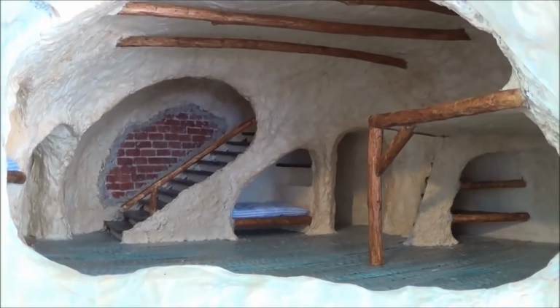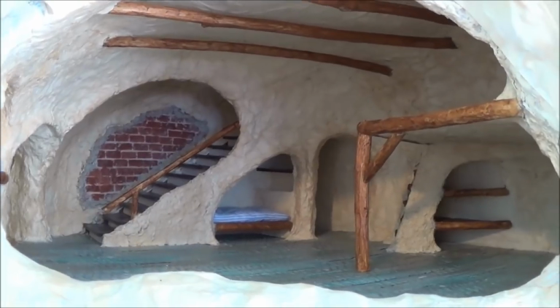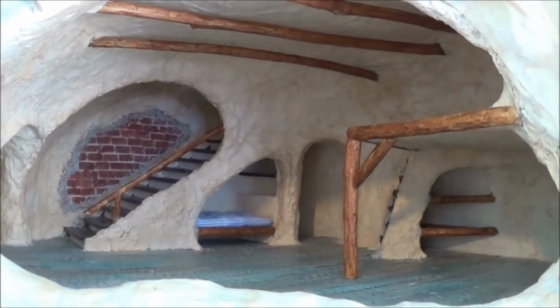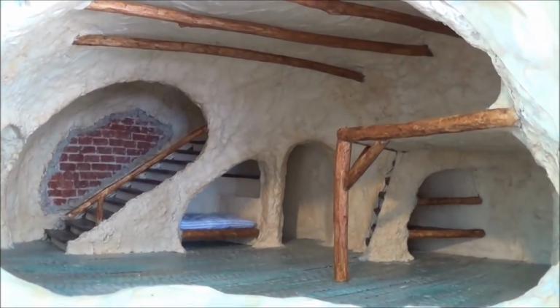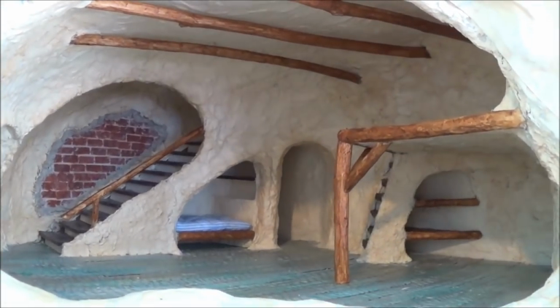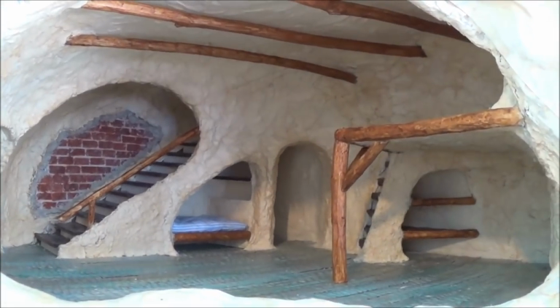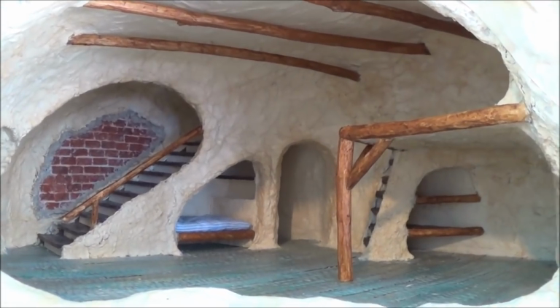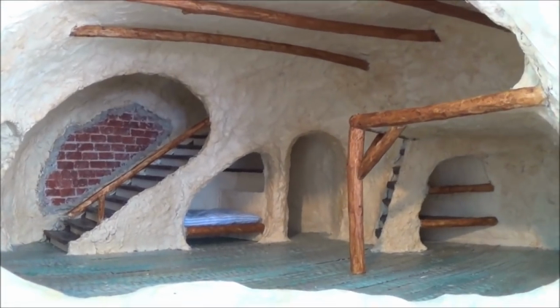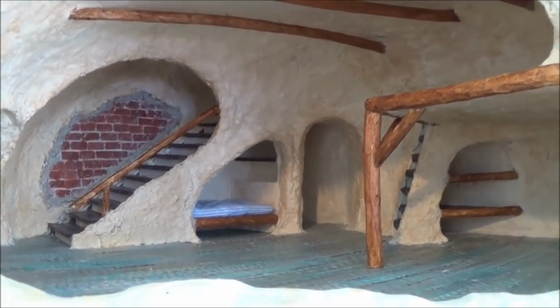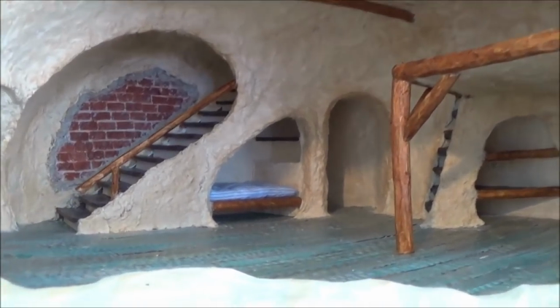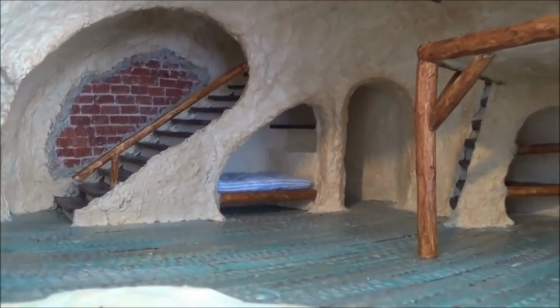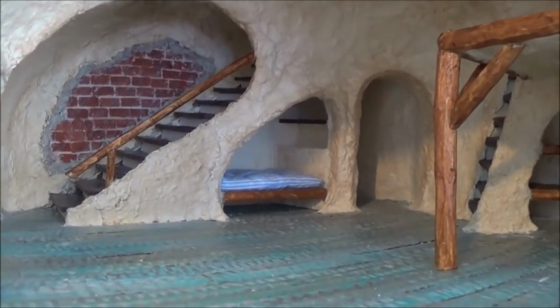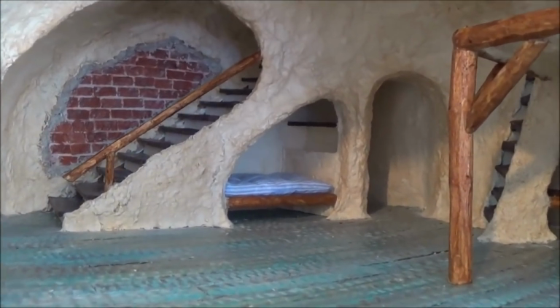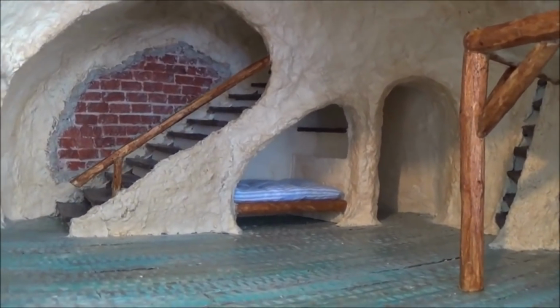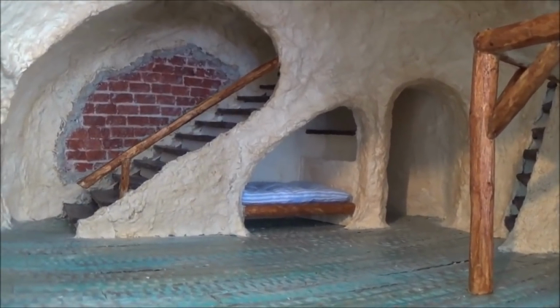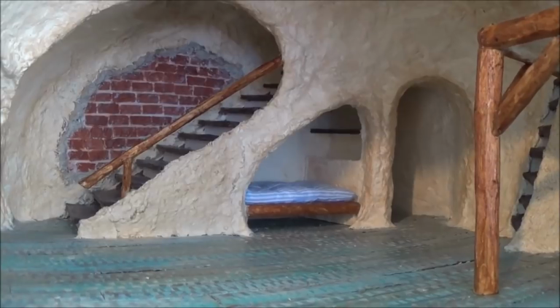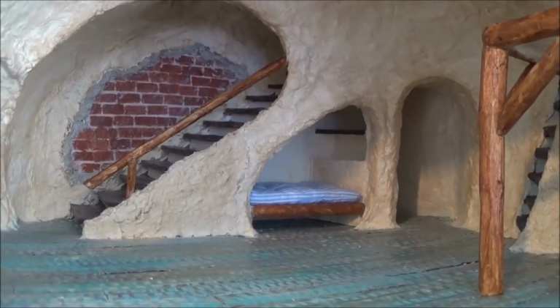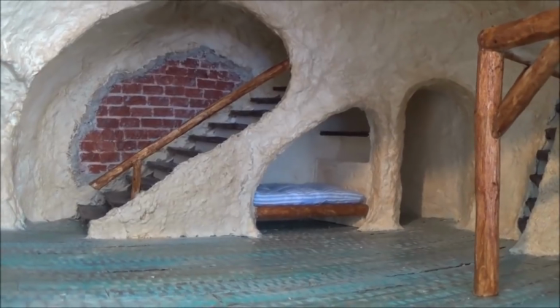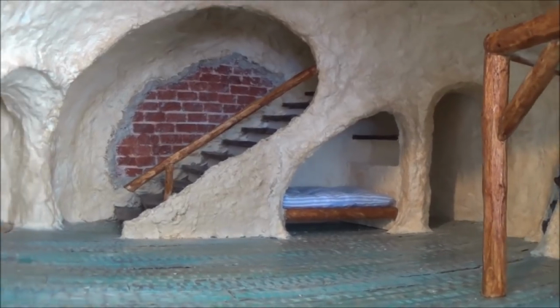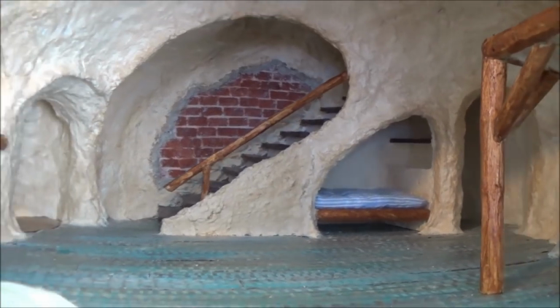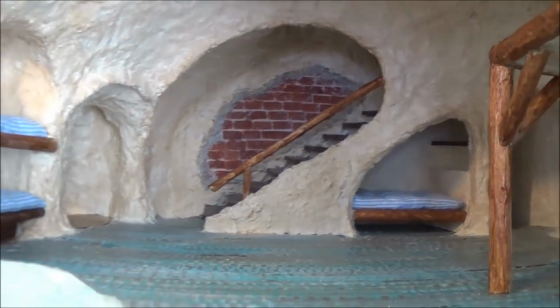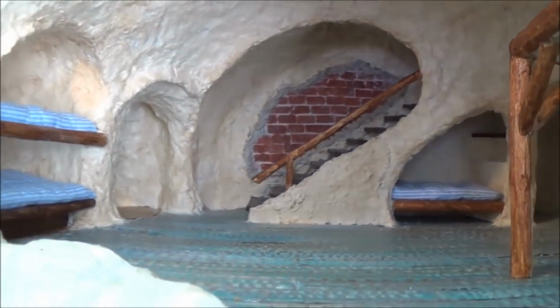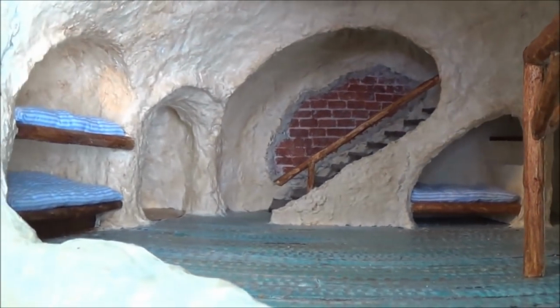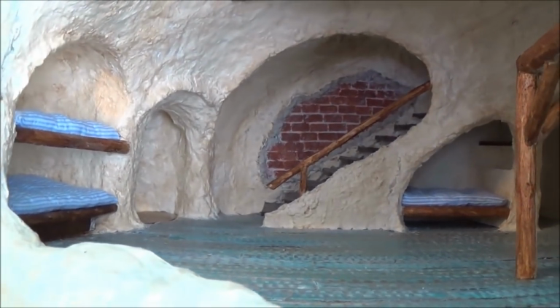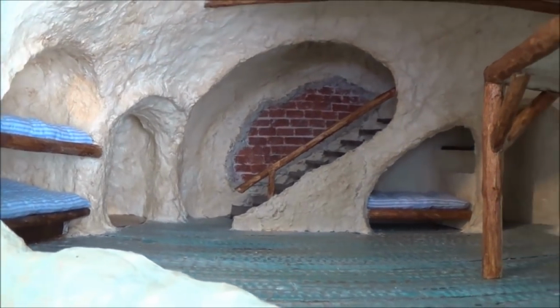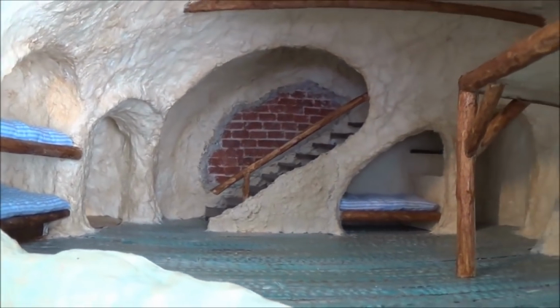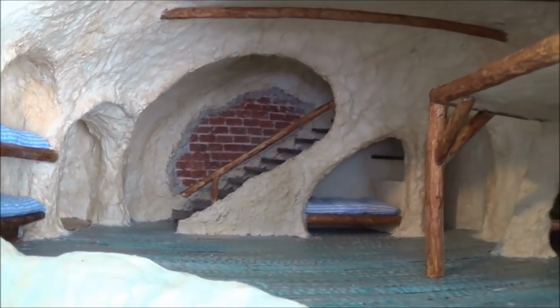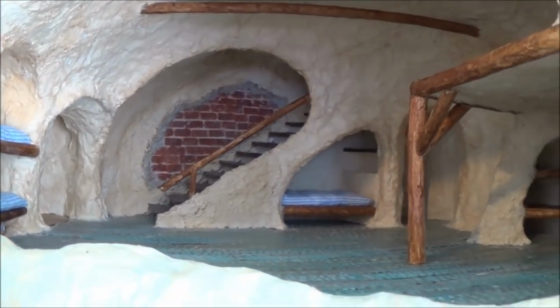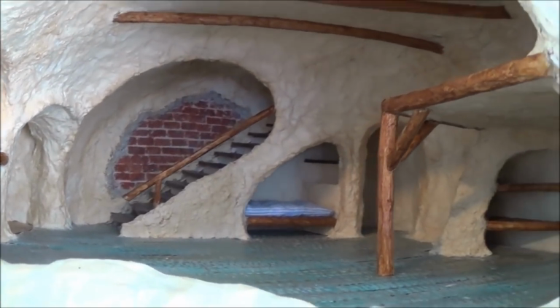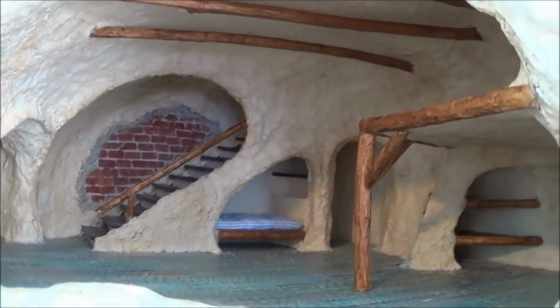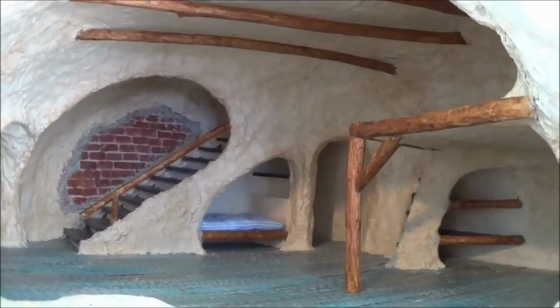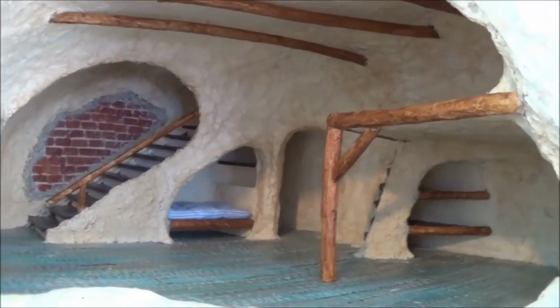All right guys, we'll end the video here and I'll send you over to the next one, which shows how I built the built-in beds. Let's head over there and check that out.